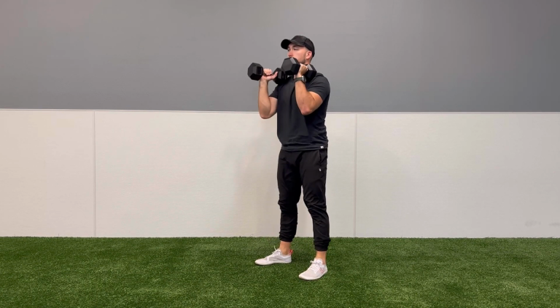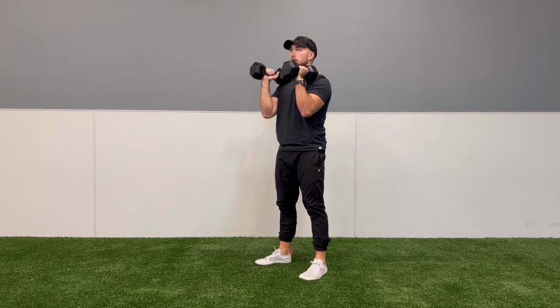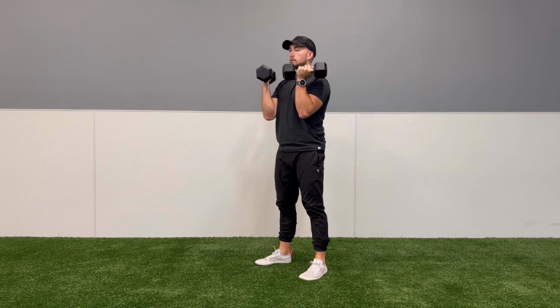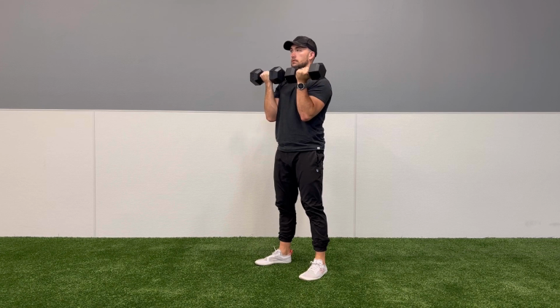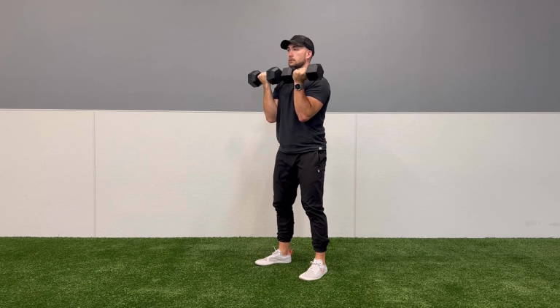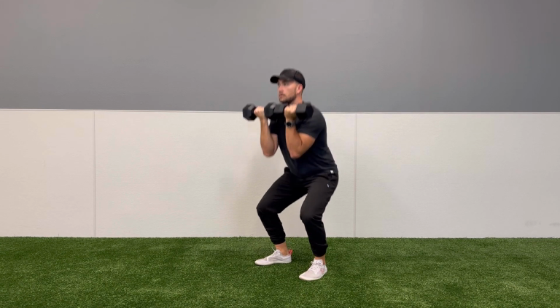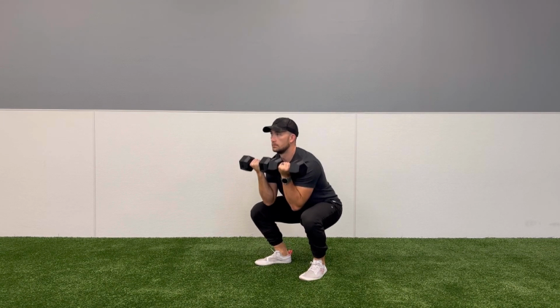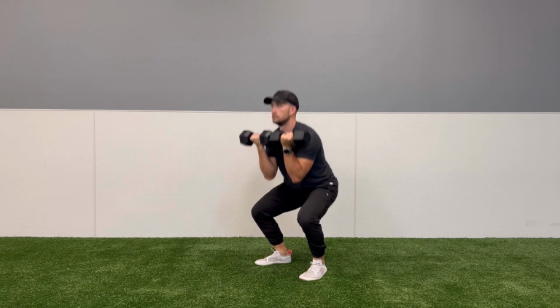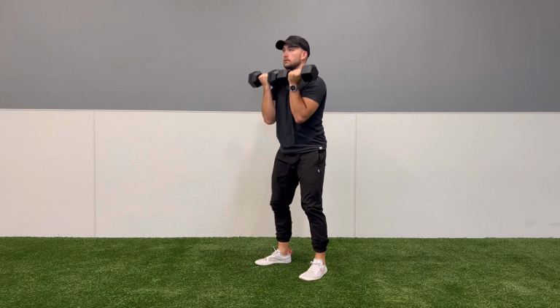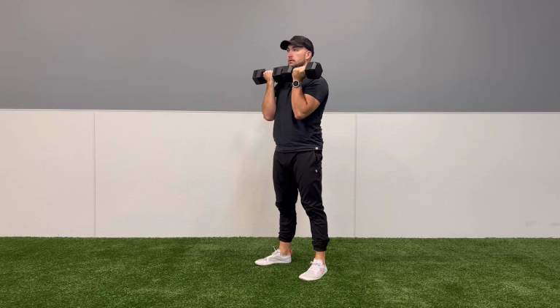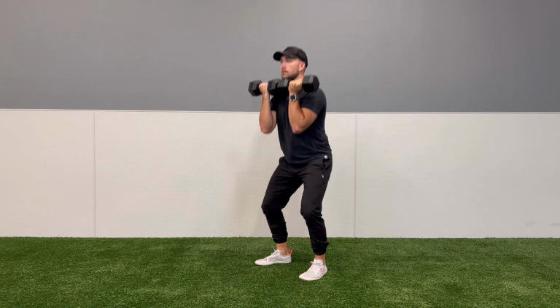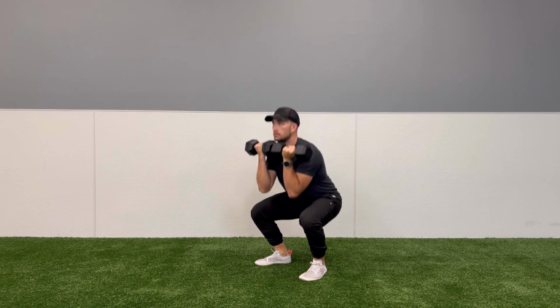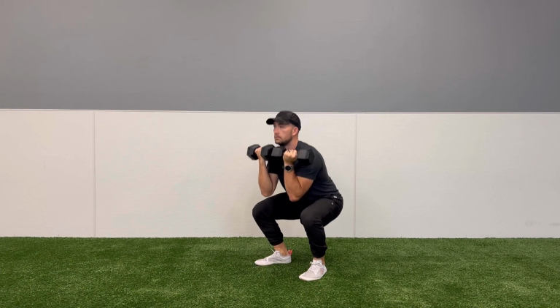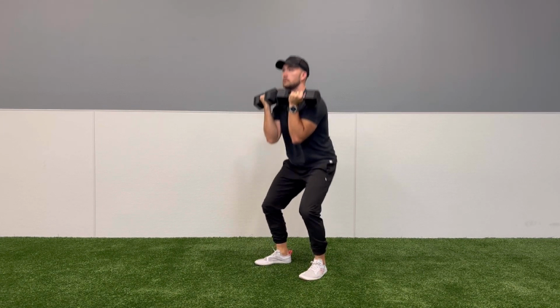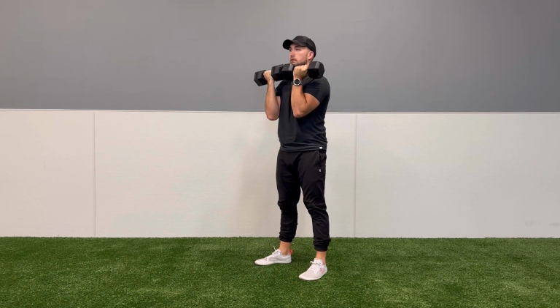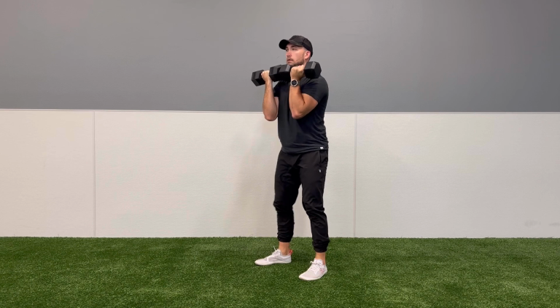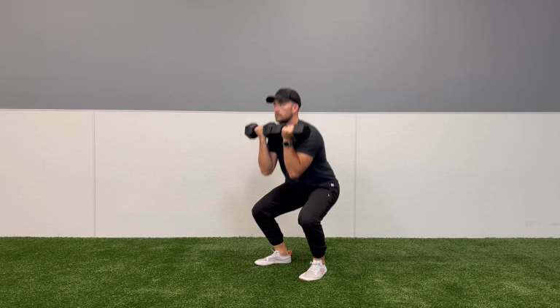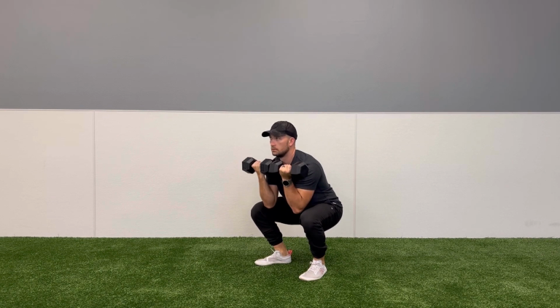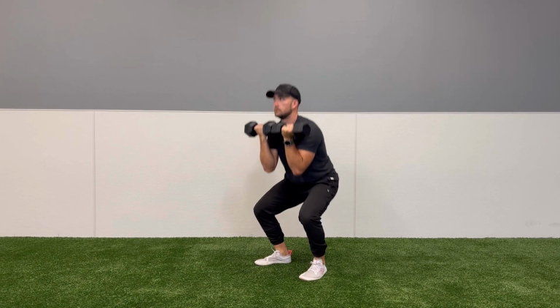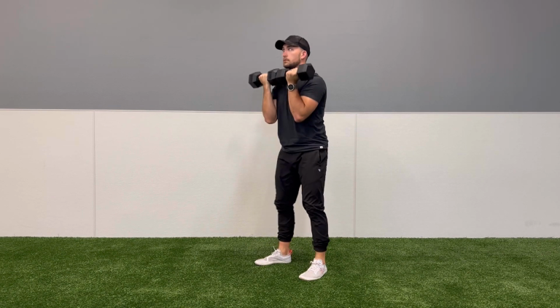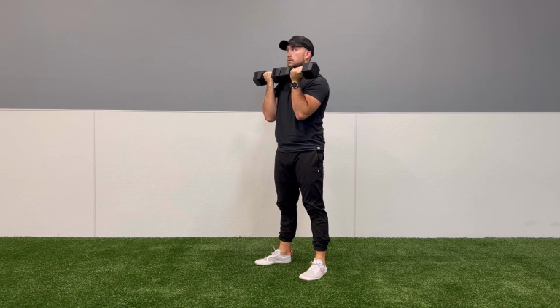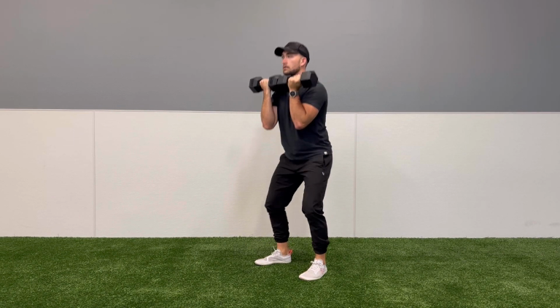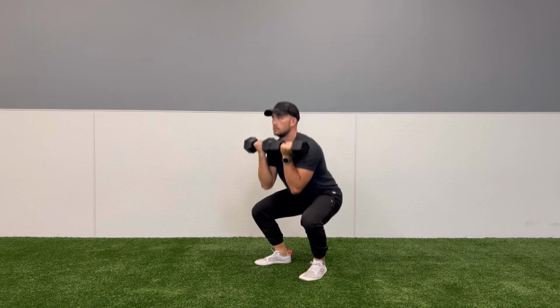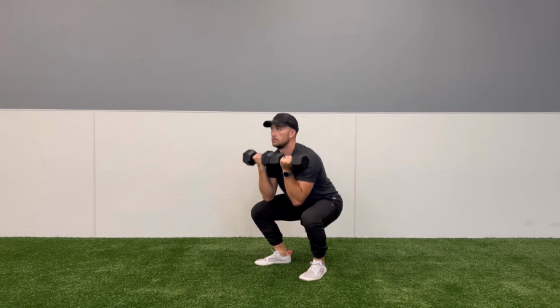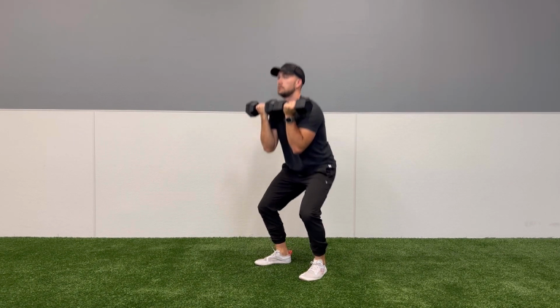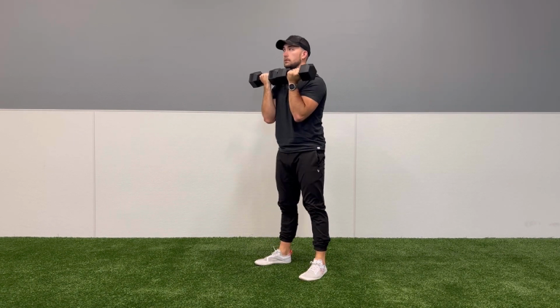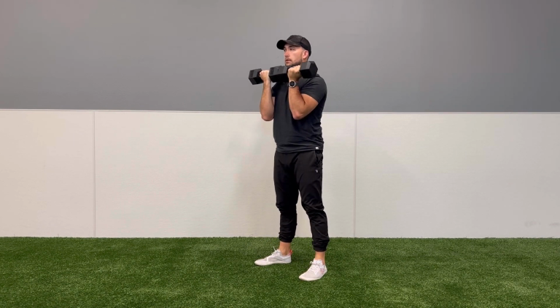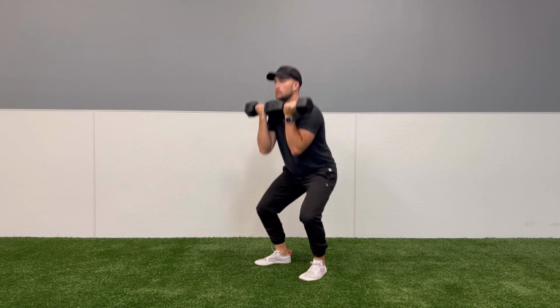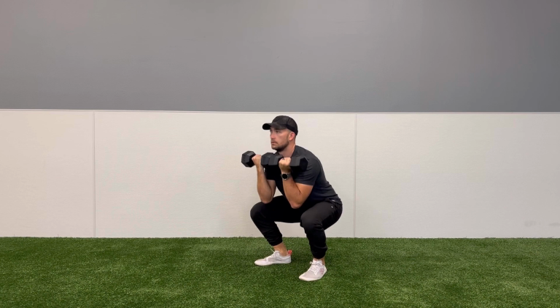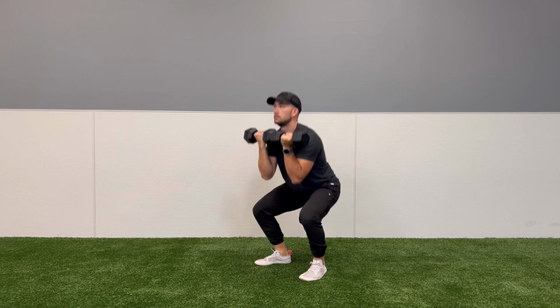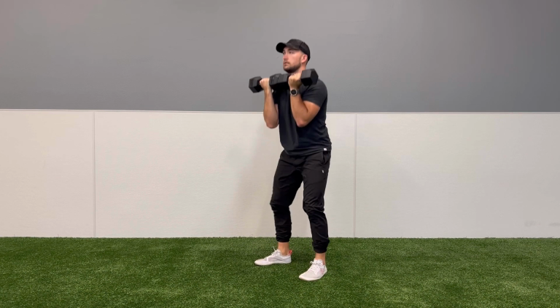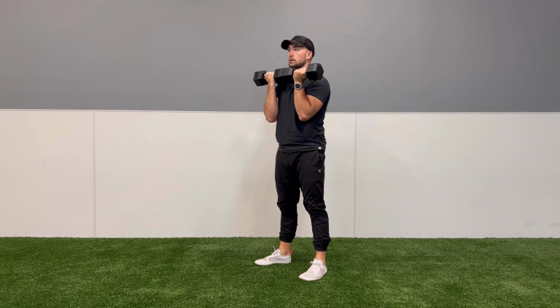Clients can also hold the dumbbells with their palms in if that's a more comfortable grip. Make sure to cue your clients to keep their core engaged, their chest up, and a neutral spine while doing these squats.